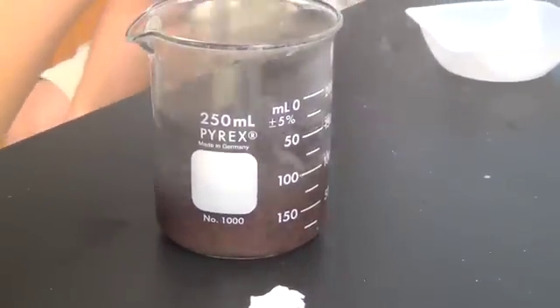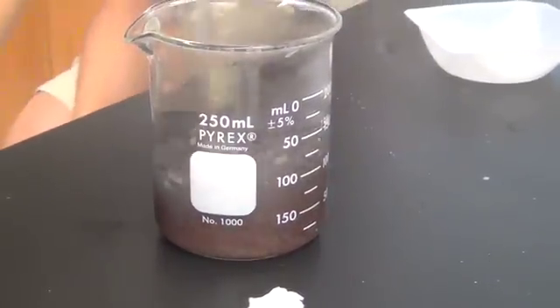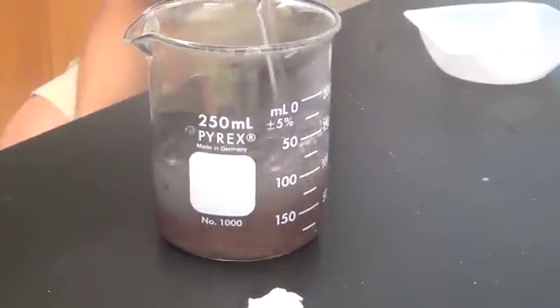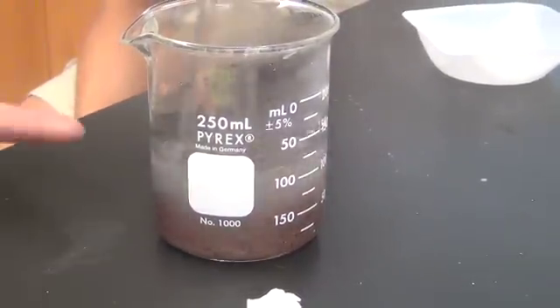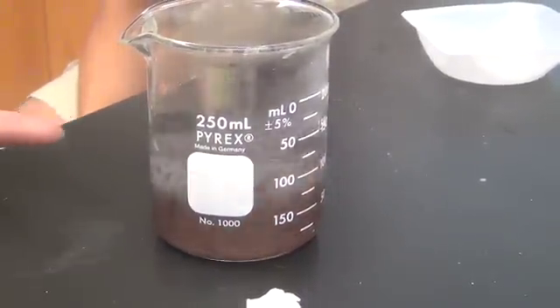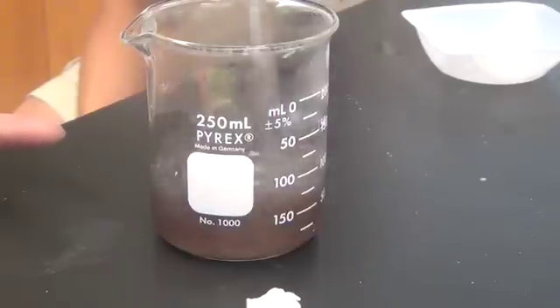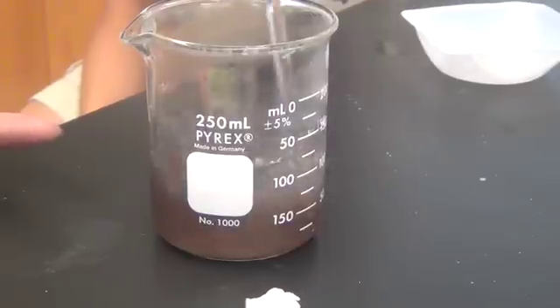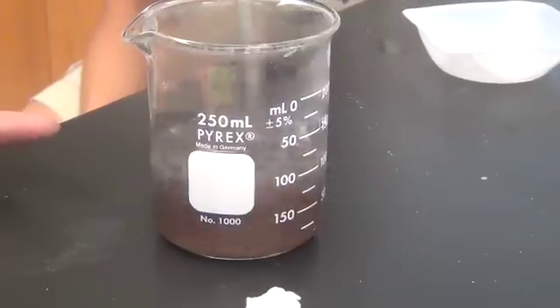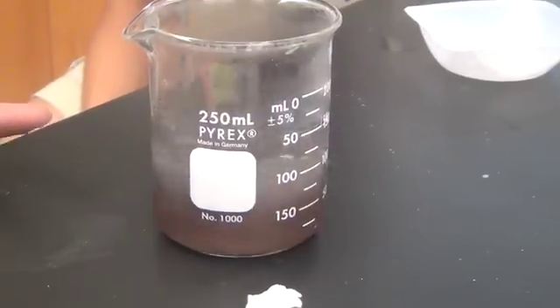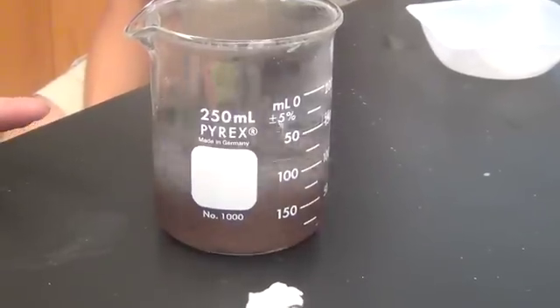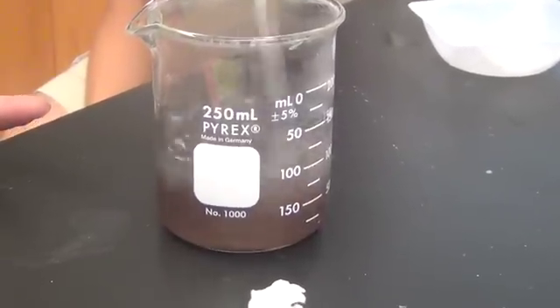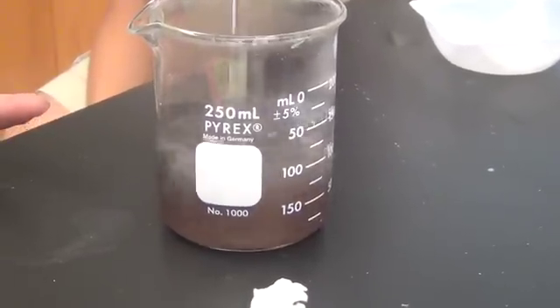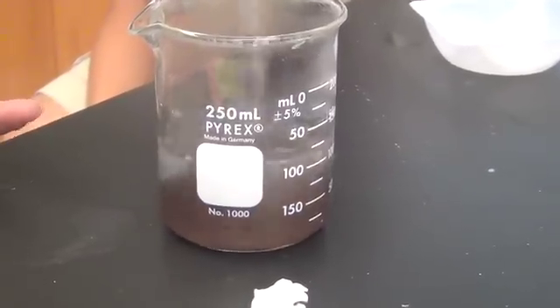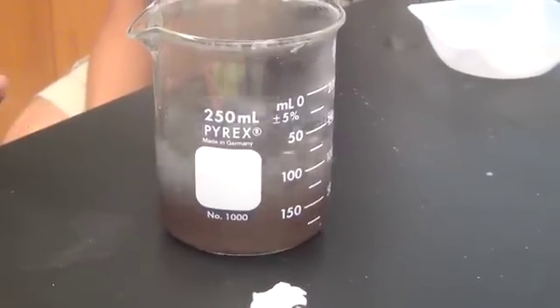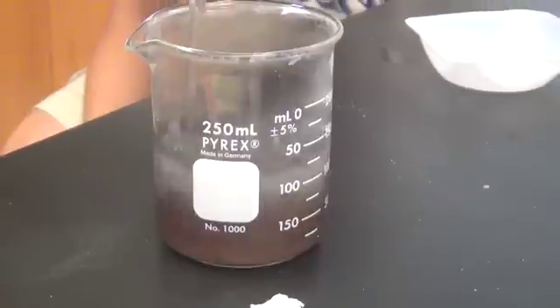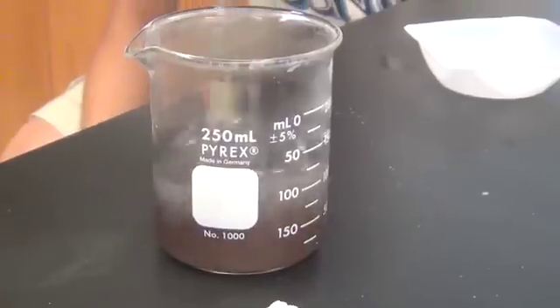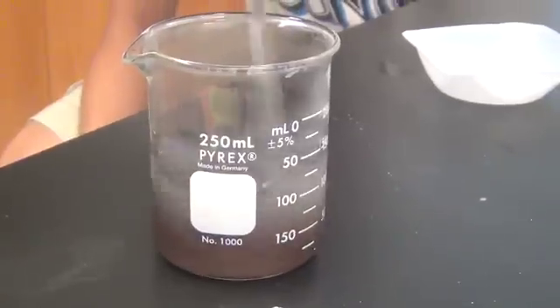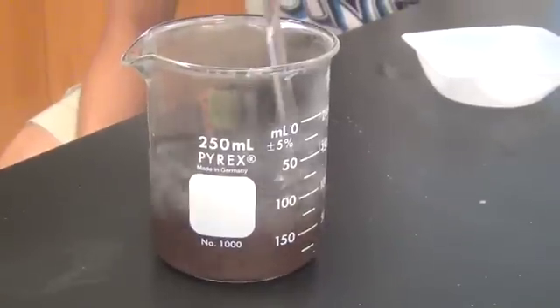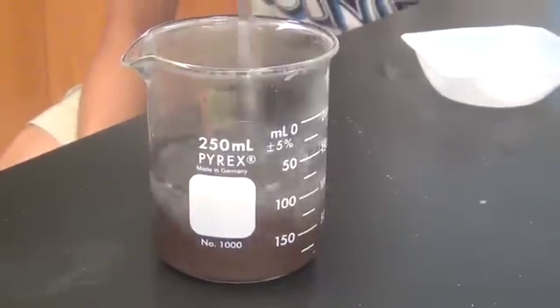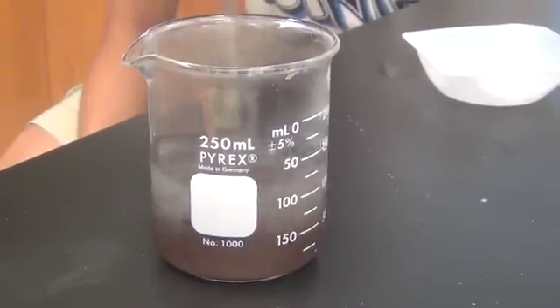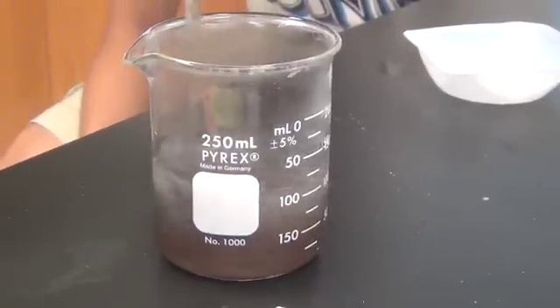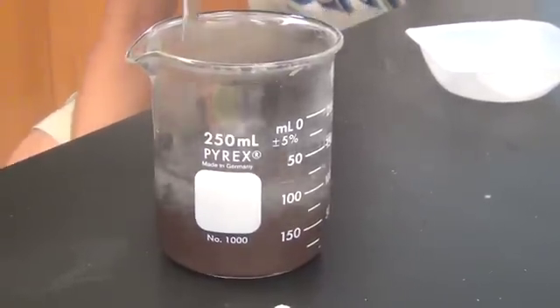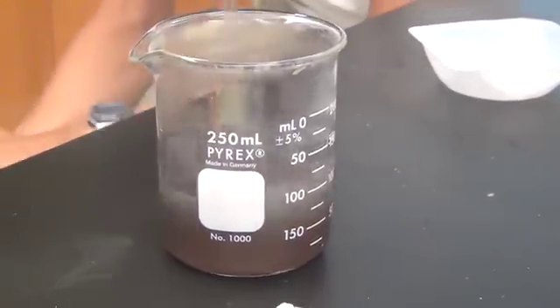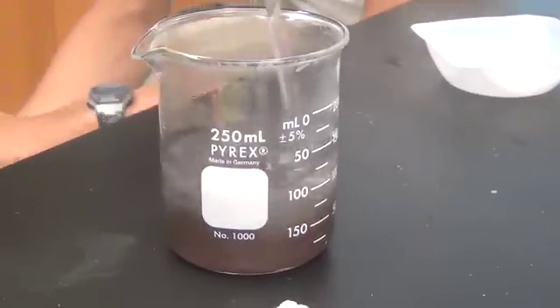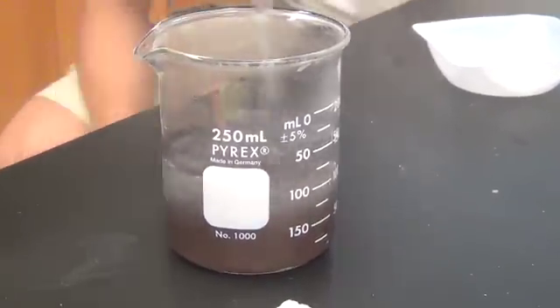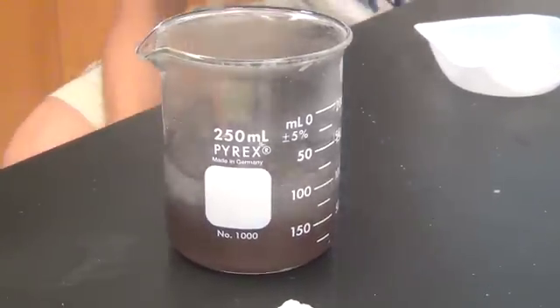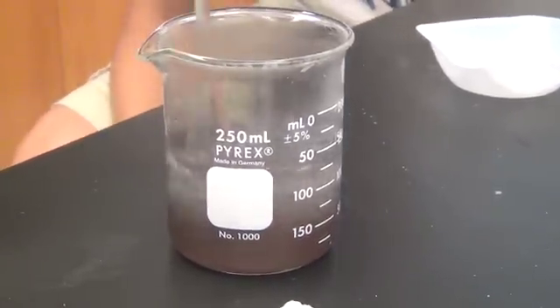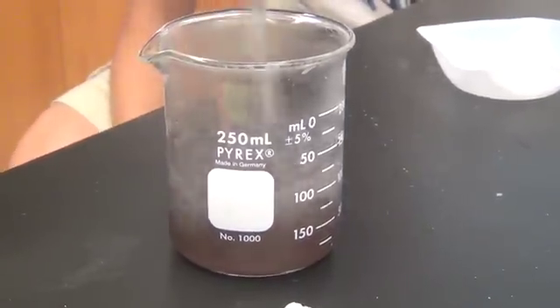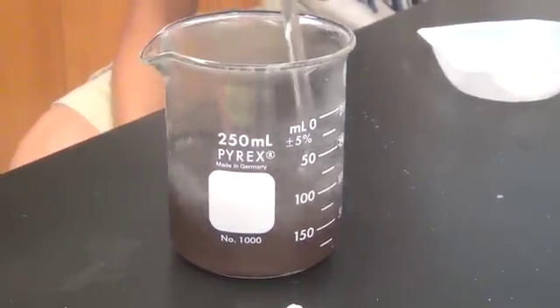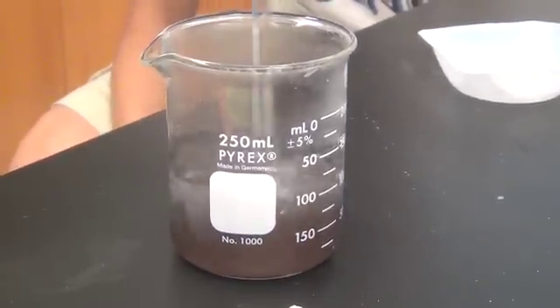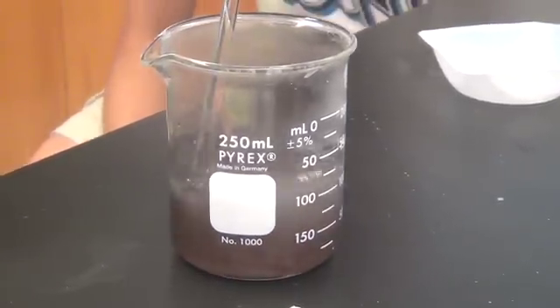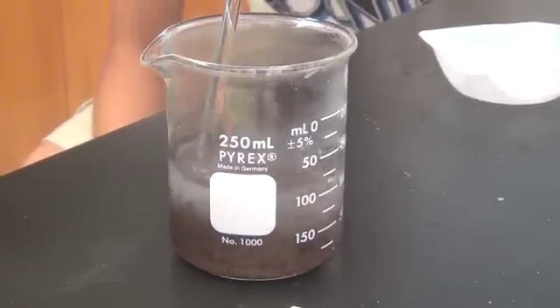And look at the color of the calcium. Yeah, it's completely colored. Yeah. Success! And then put it in here again. It's a minute and 40 seconds.